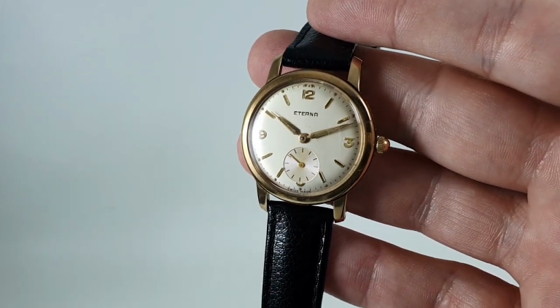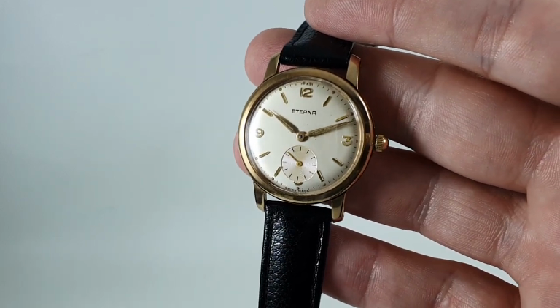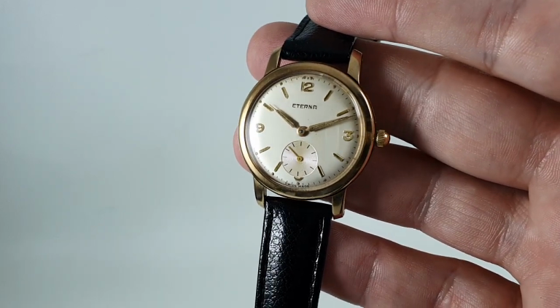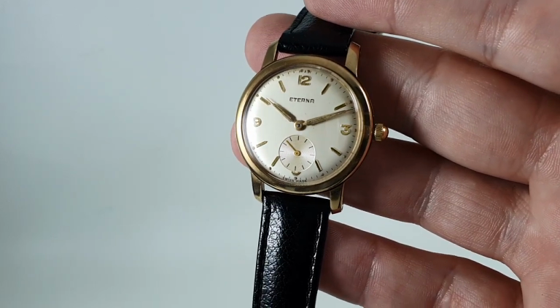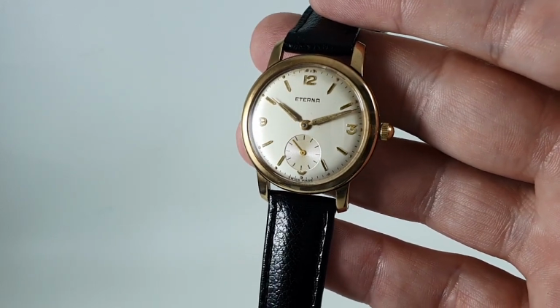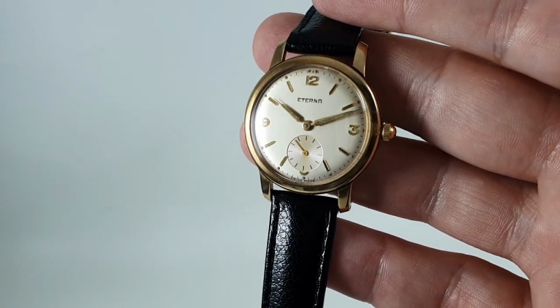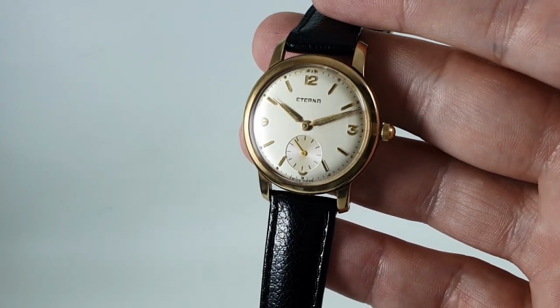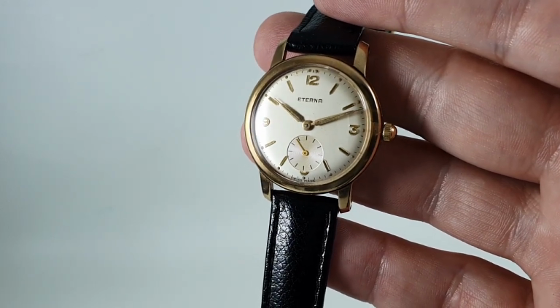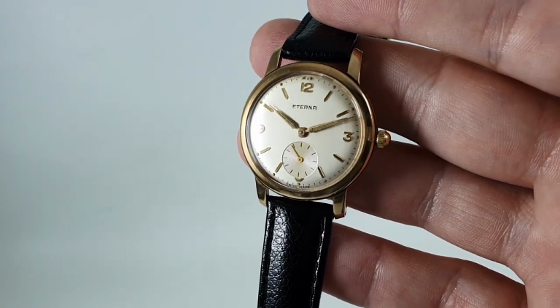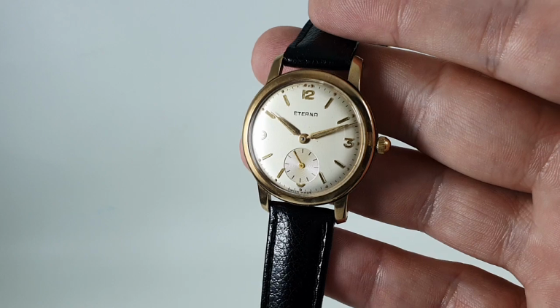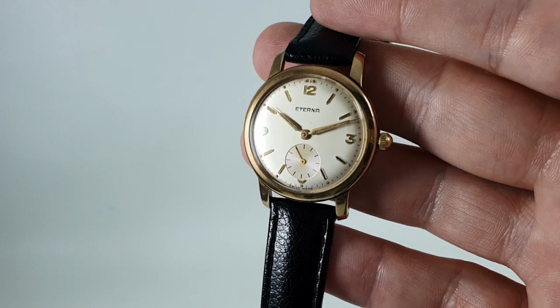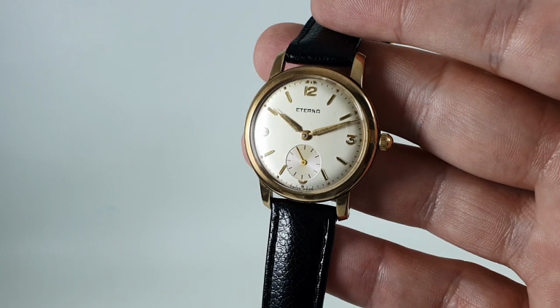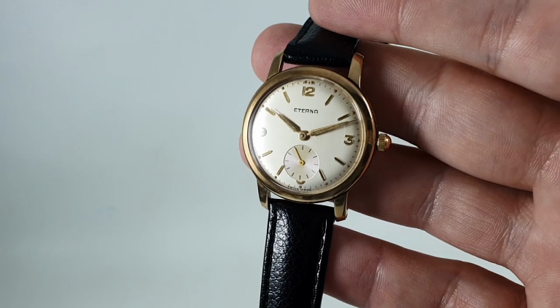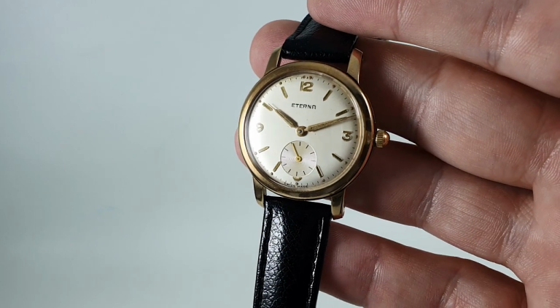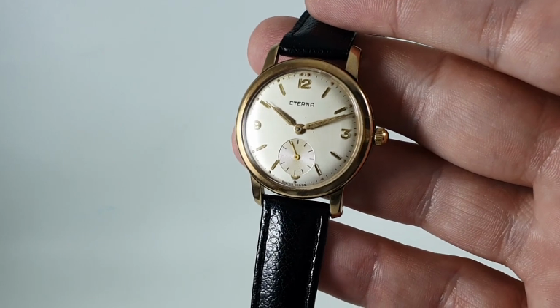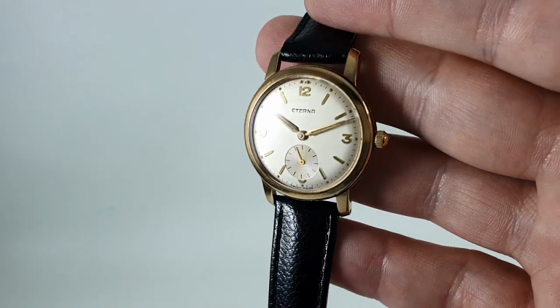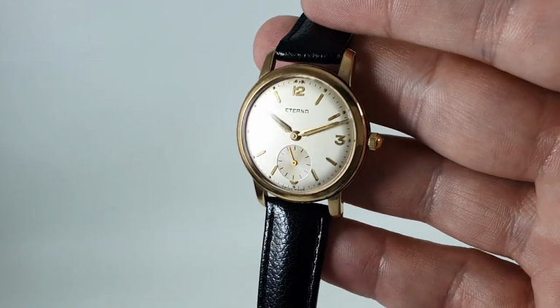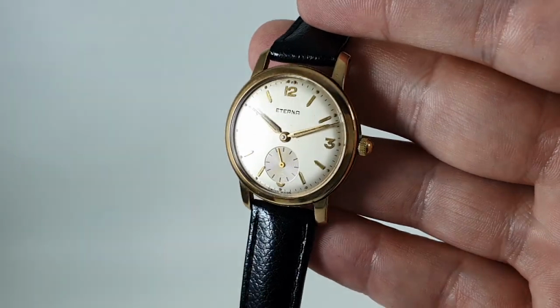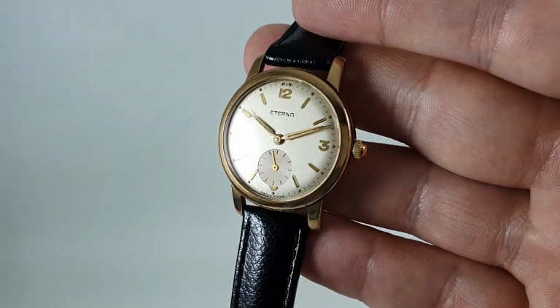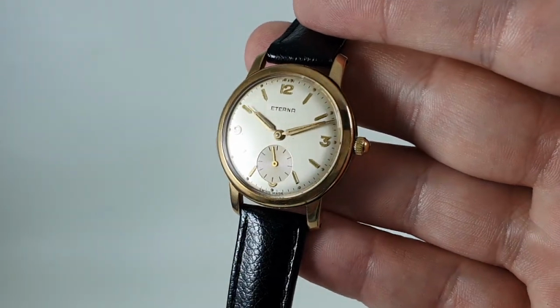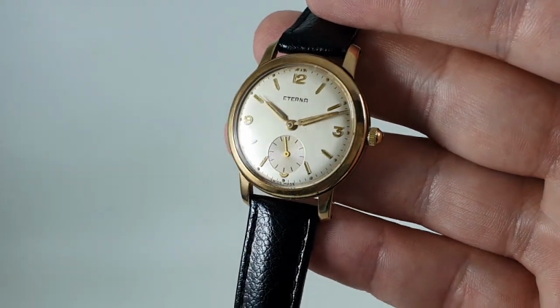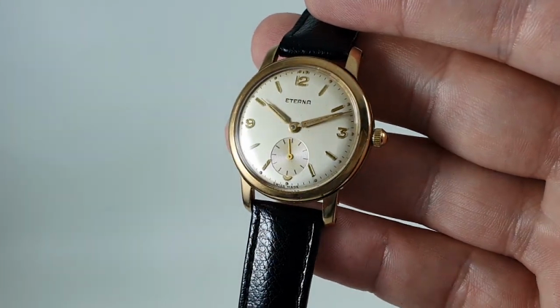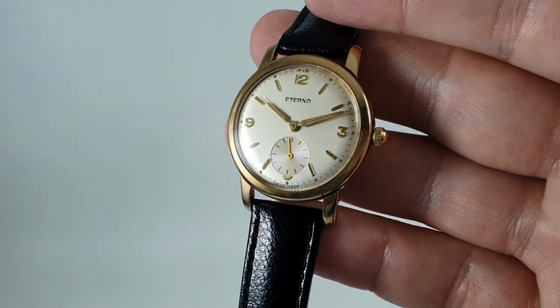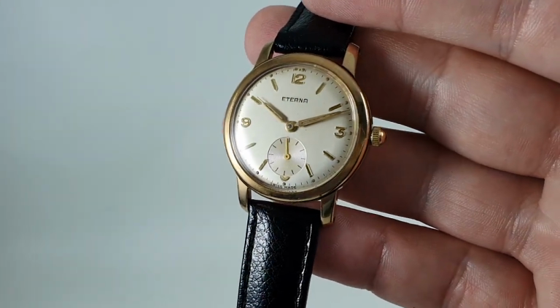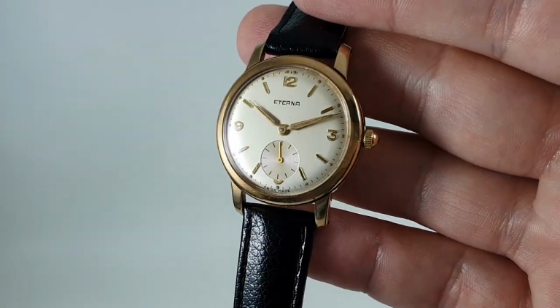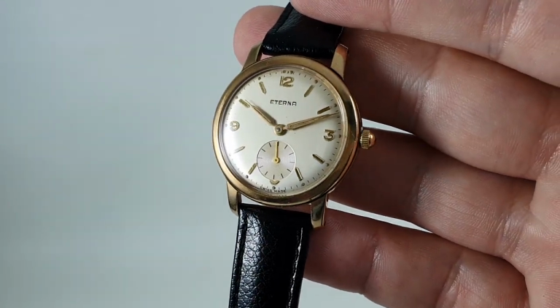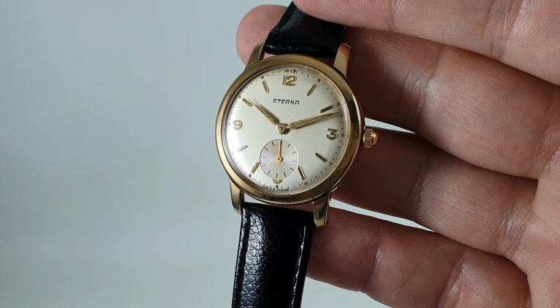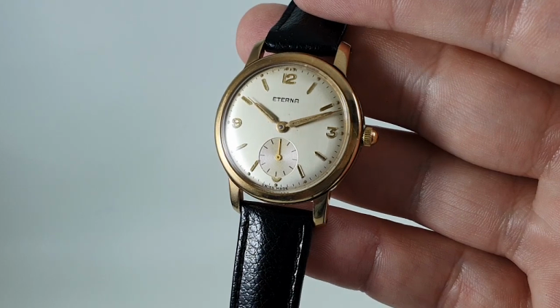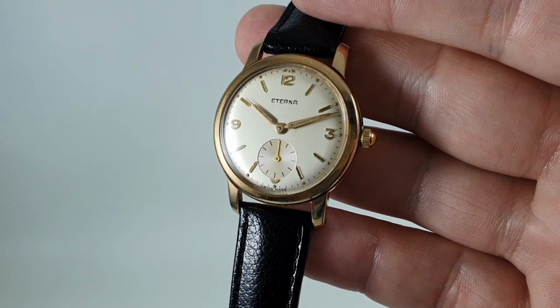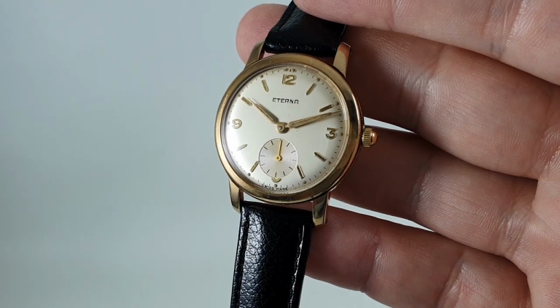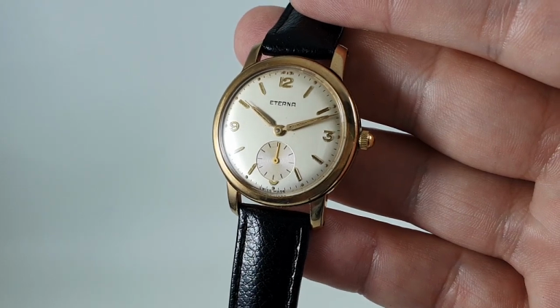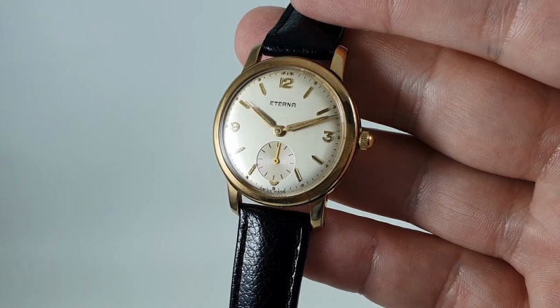Available now at birthyearwatches.com — the link is in the comments below. Thanks for watching, and please subscribe to see more videos of cool vintage watches.